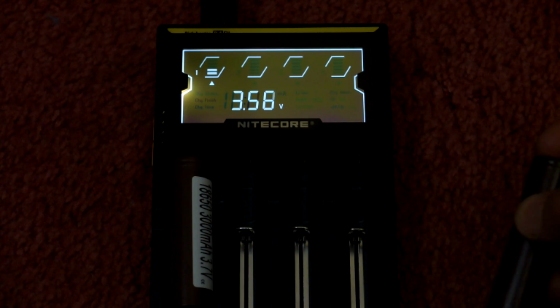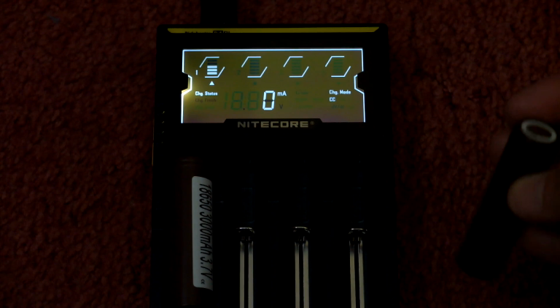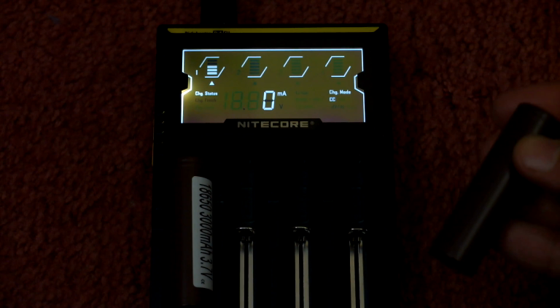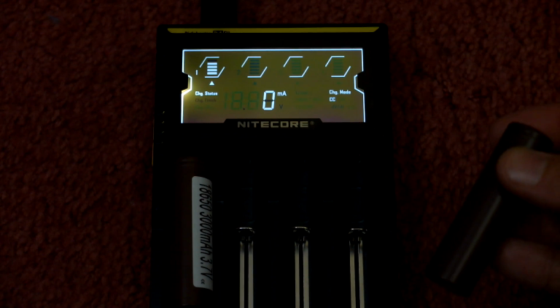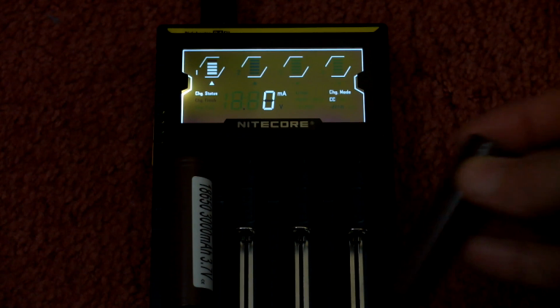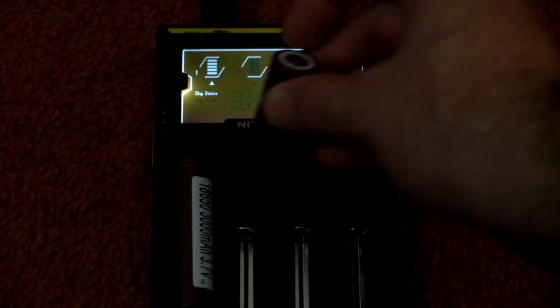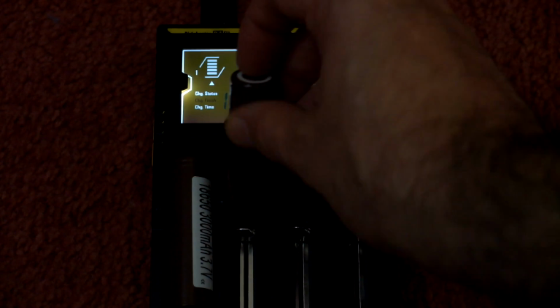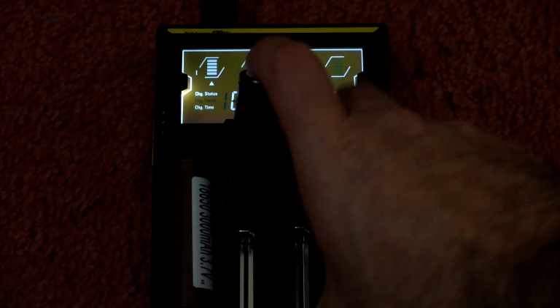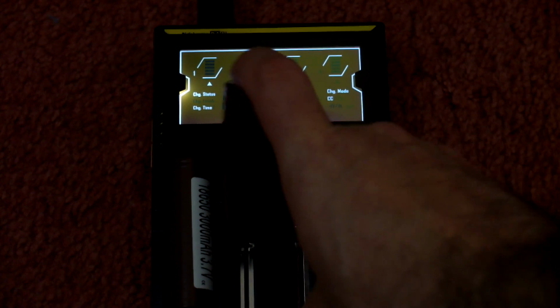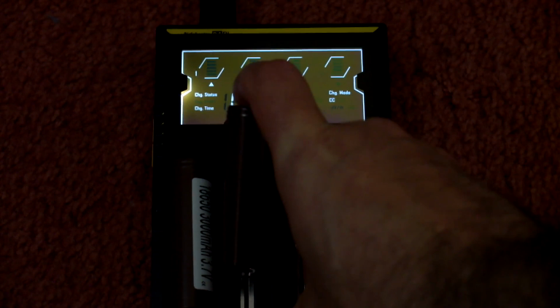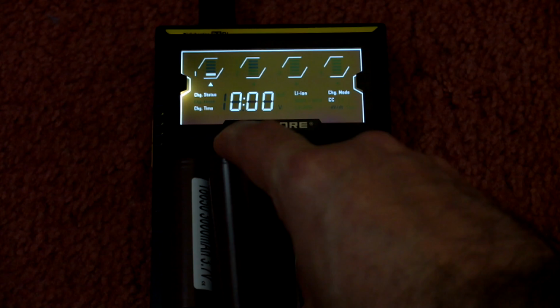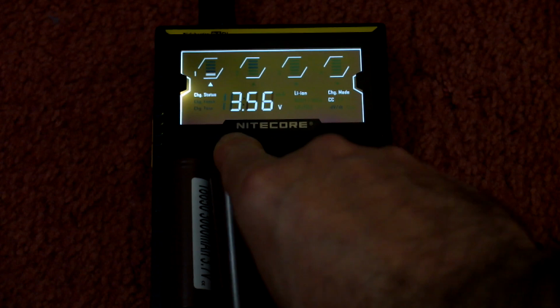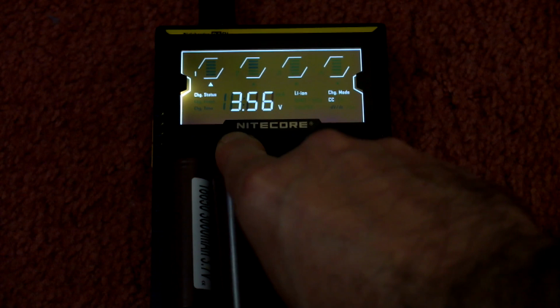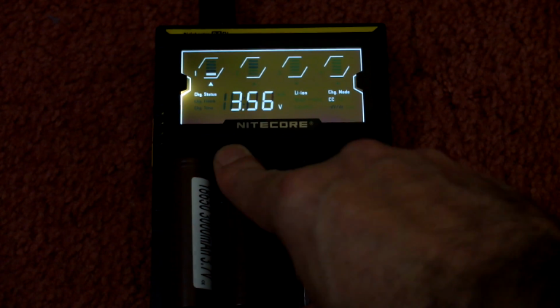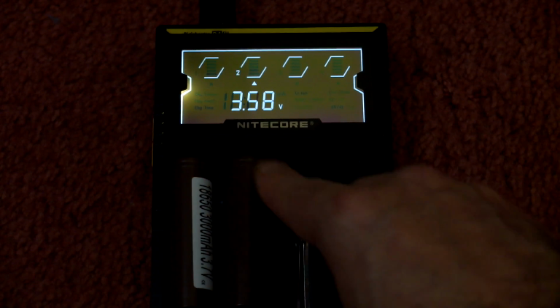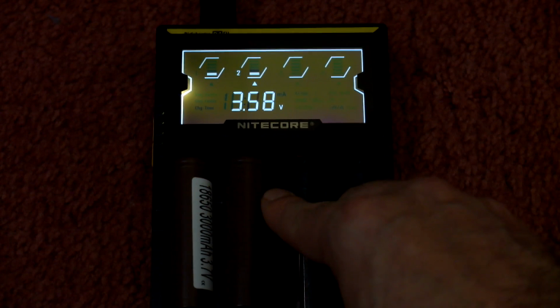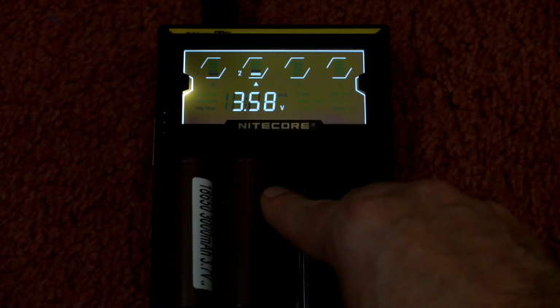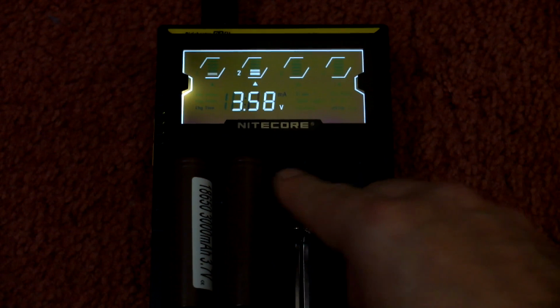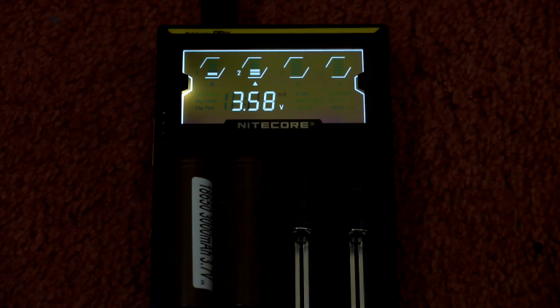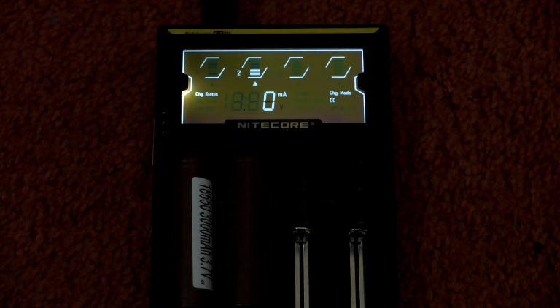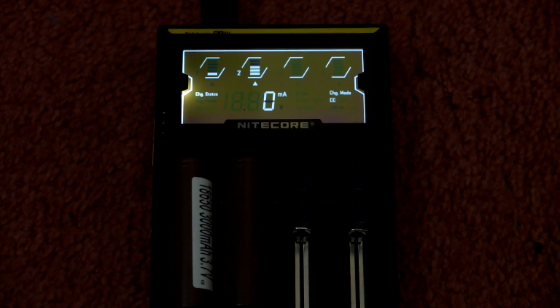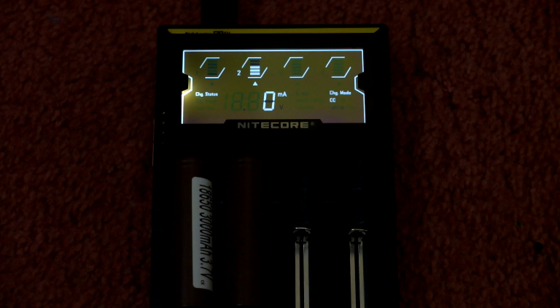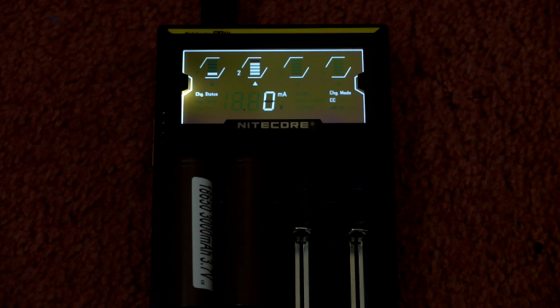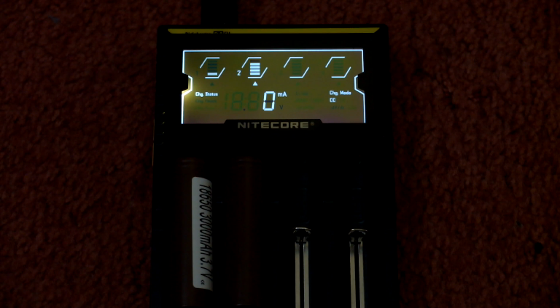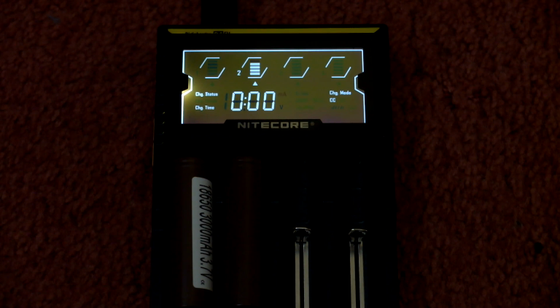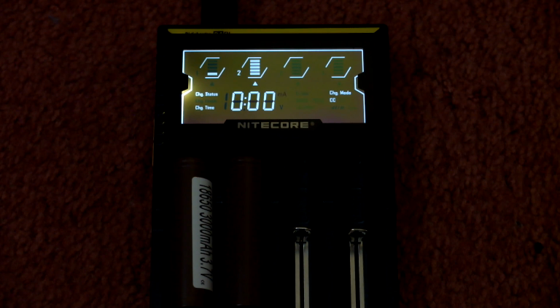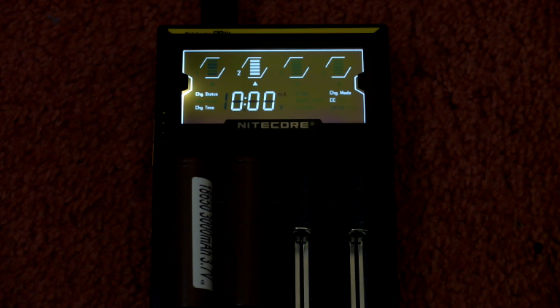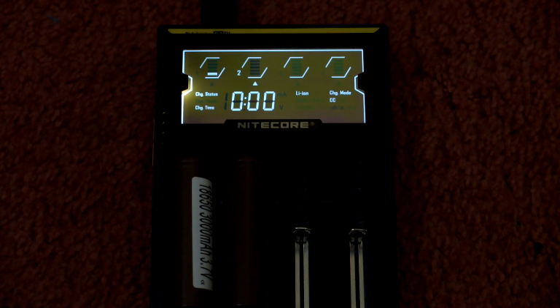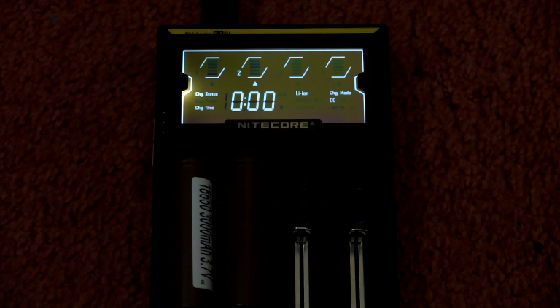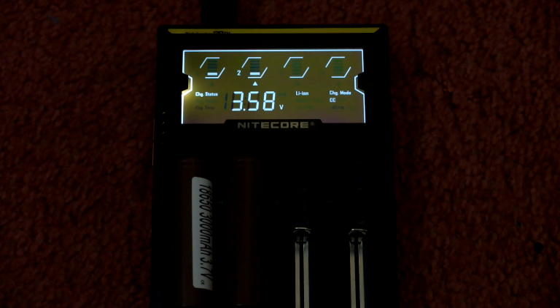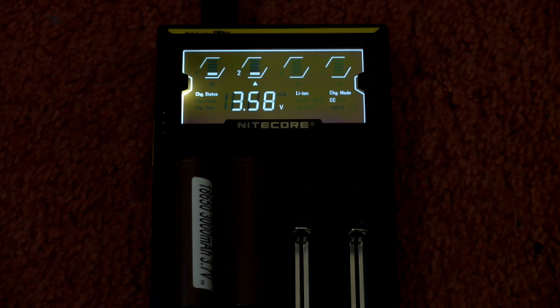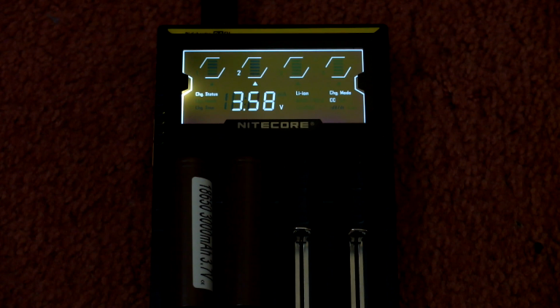Most lithium cells that you buy won't be fully charged out of the pack, so you'll need to give these a charge. I've also done quite a few charger reviews — it's definitely worth getting a decent charger for these, because you'll be able to charge them accurately and at a good speed on better quality chargers.